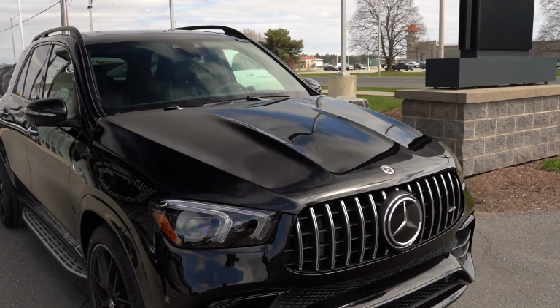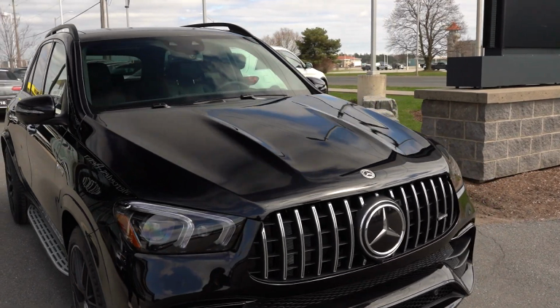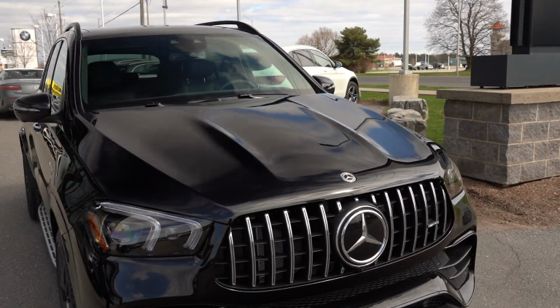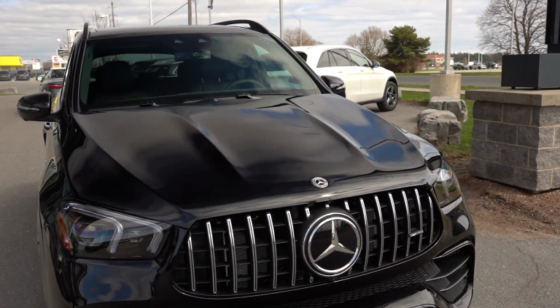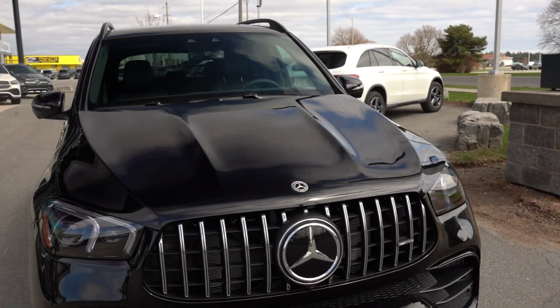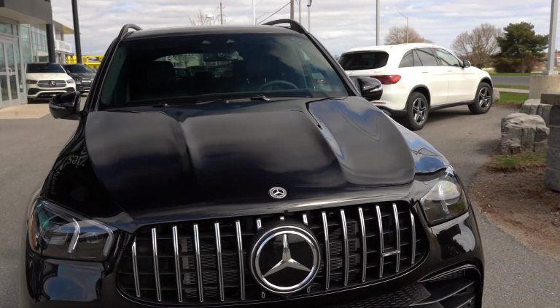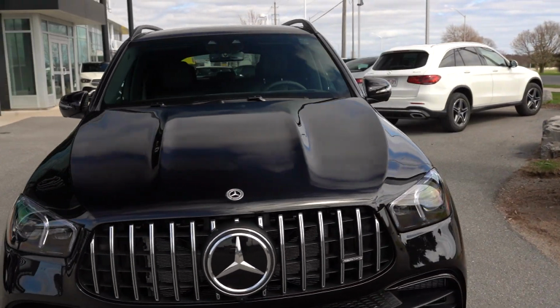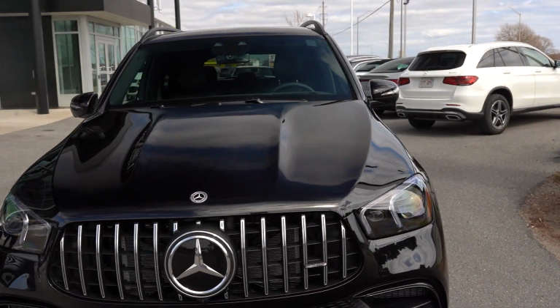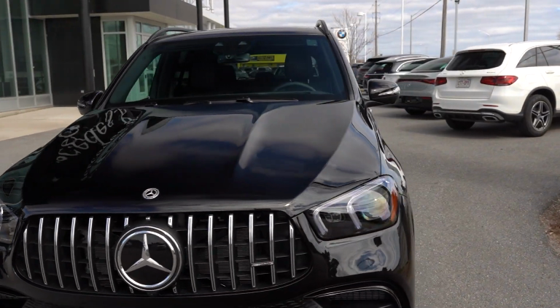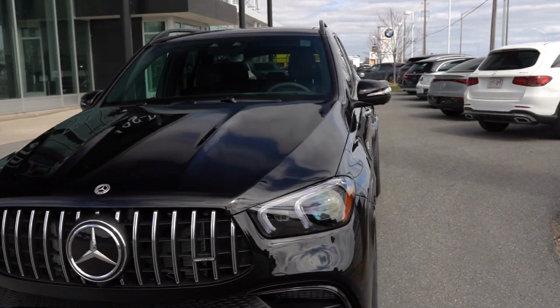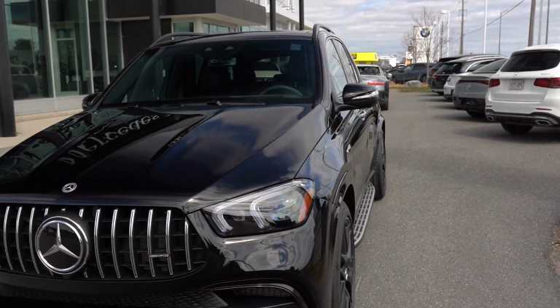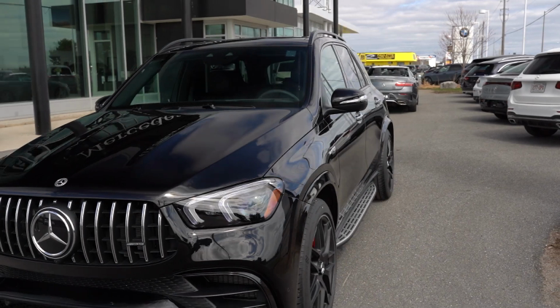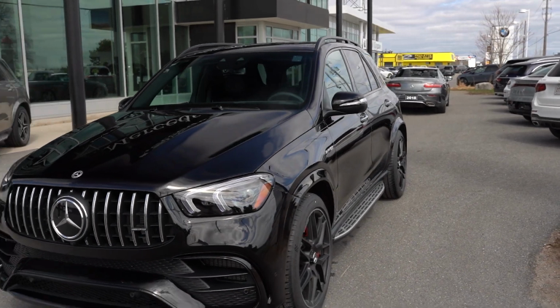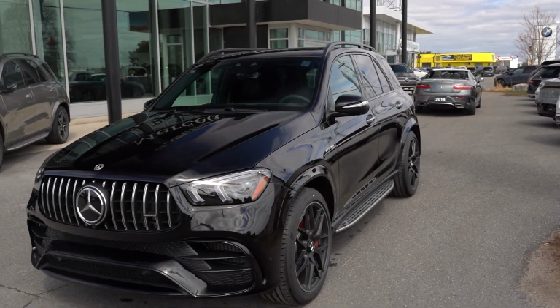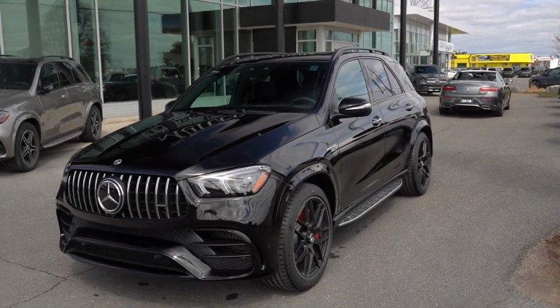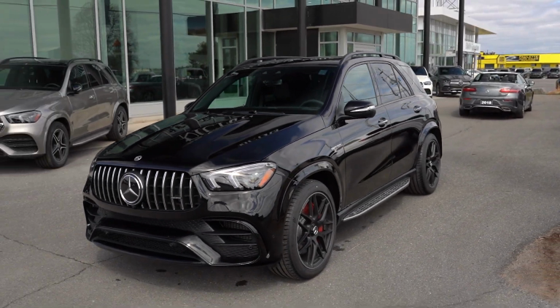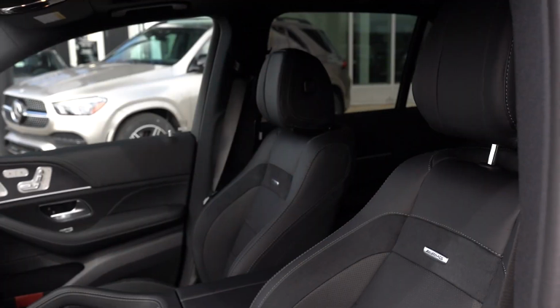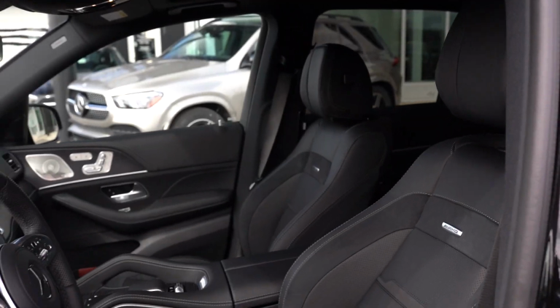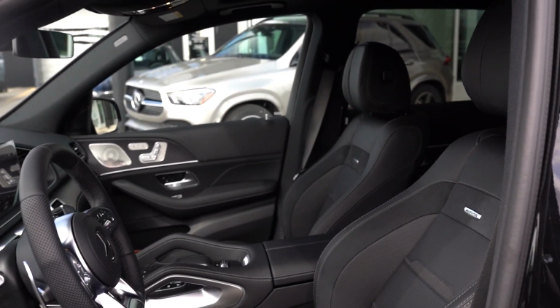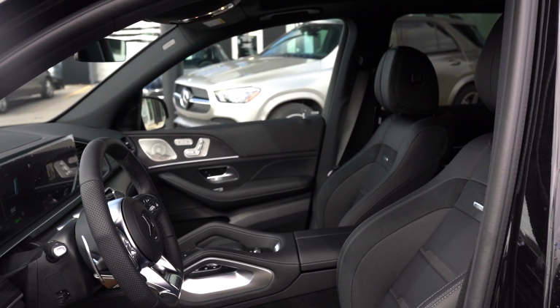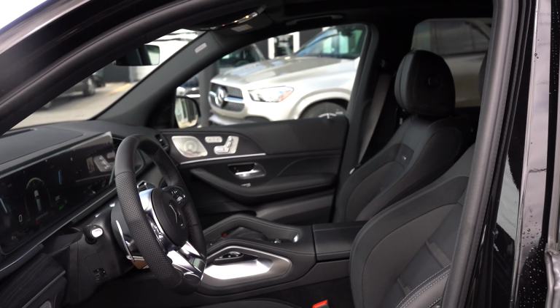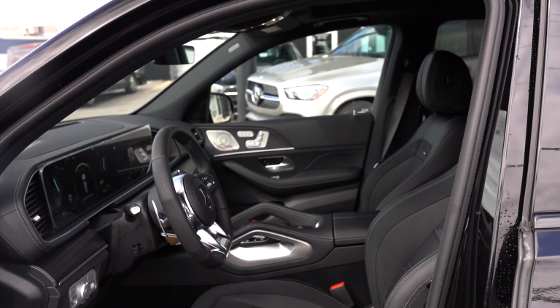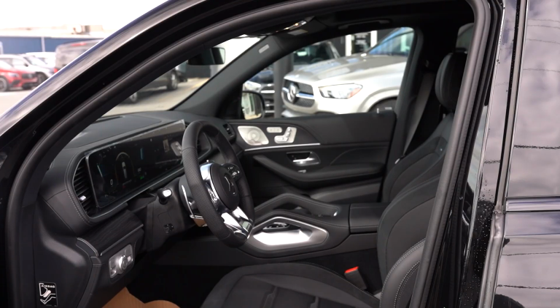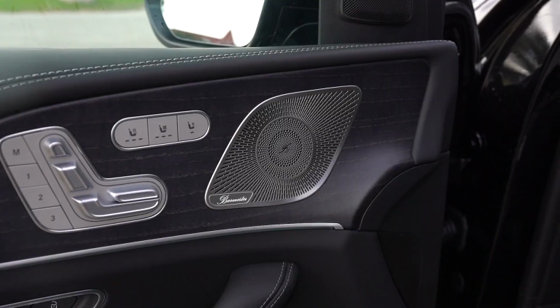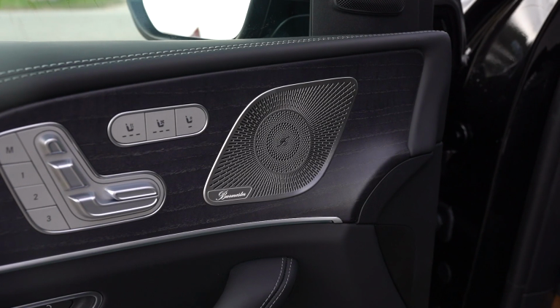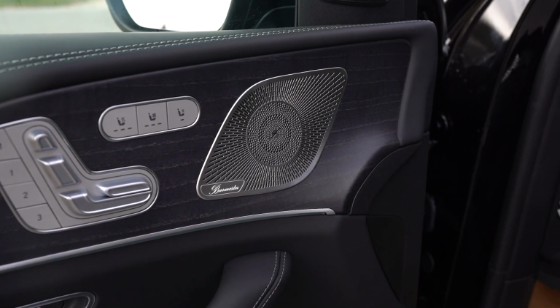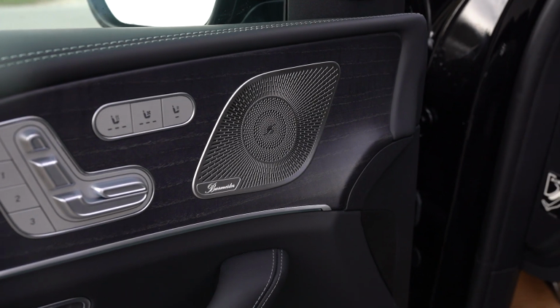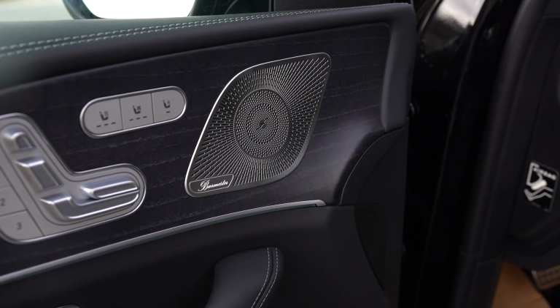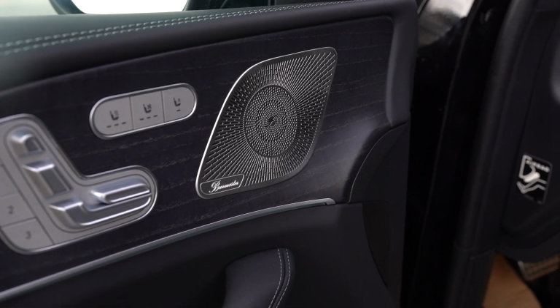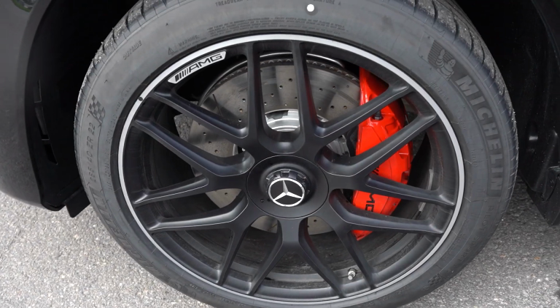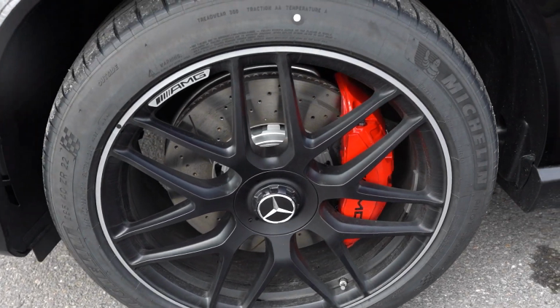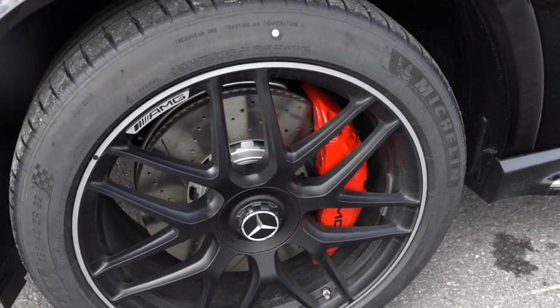This AMG SUV comes with many of our most desirable packages and accessories, including our AMG night package, our intelligent drive package, massaging front seats, luxury front headrest, and a 360 camera.